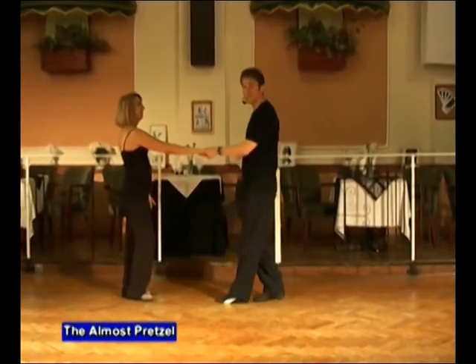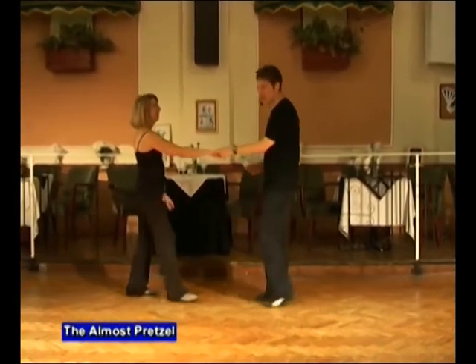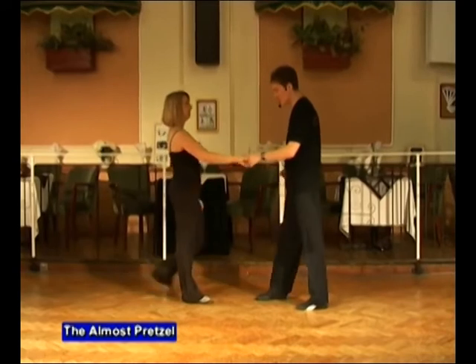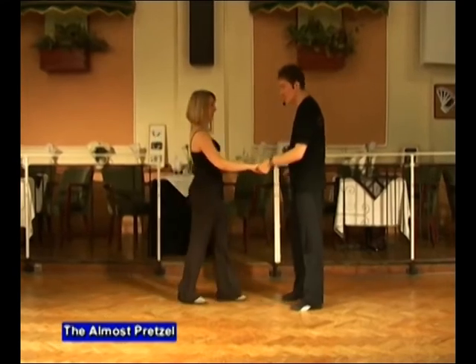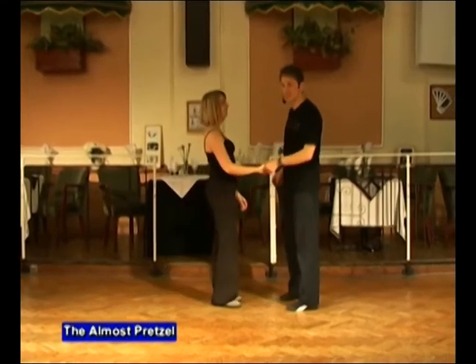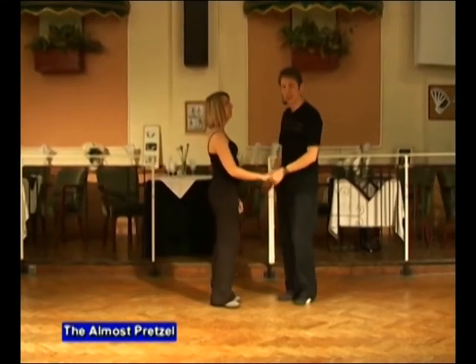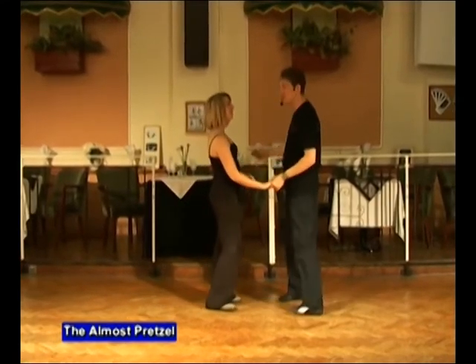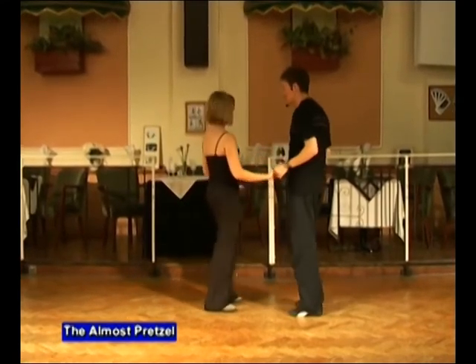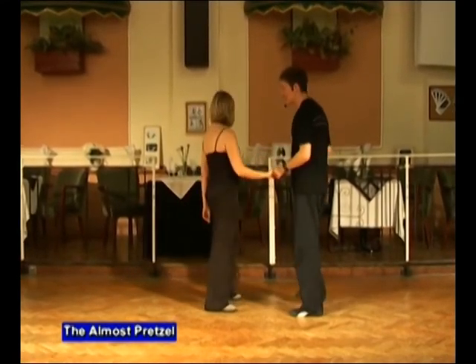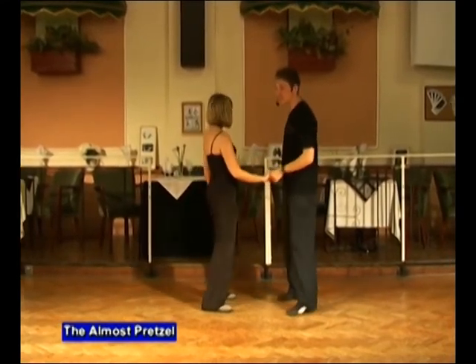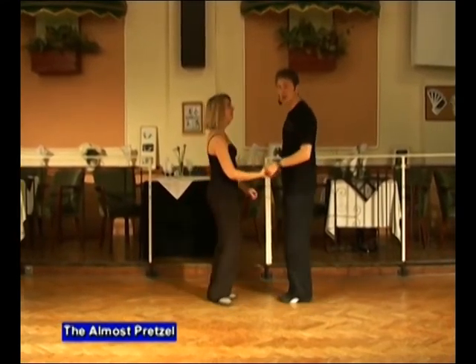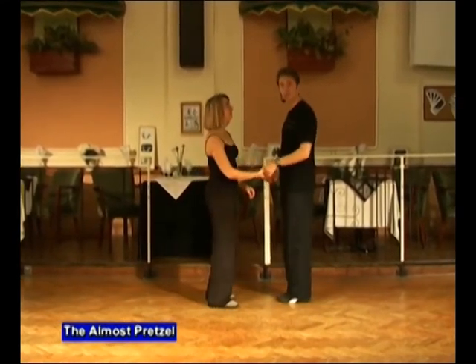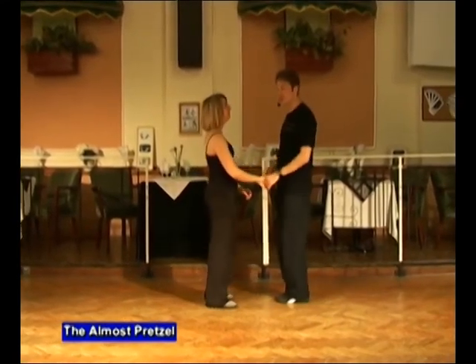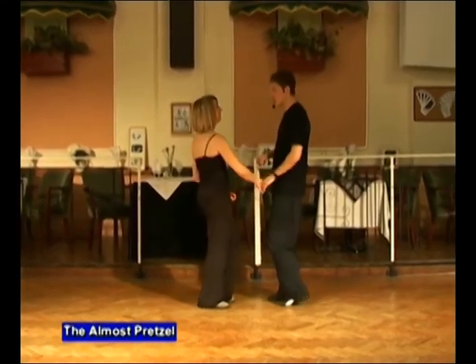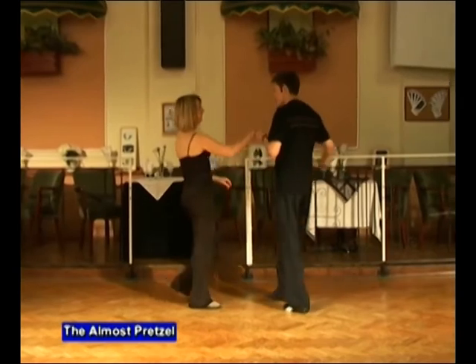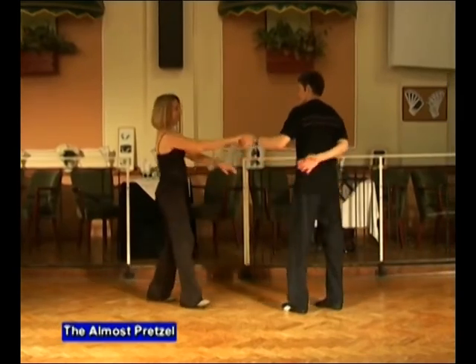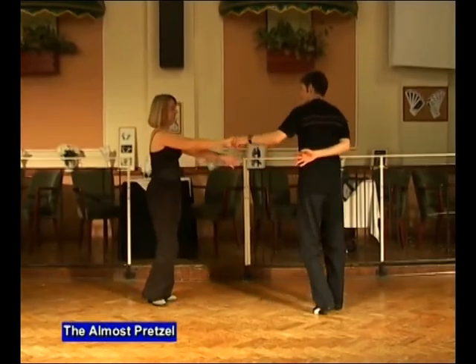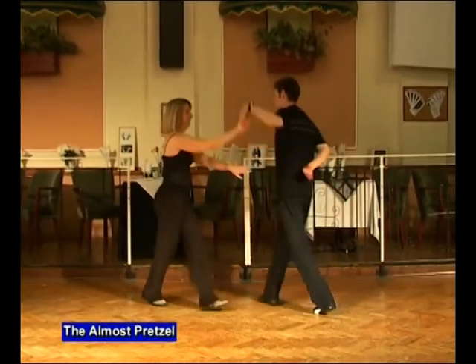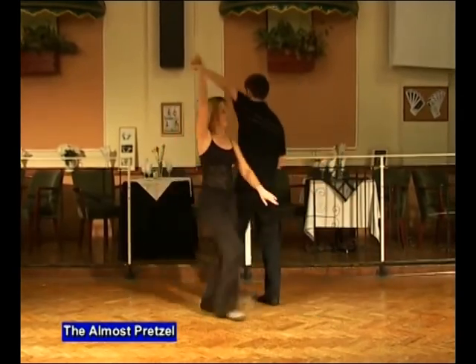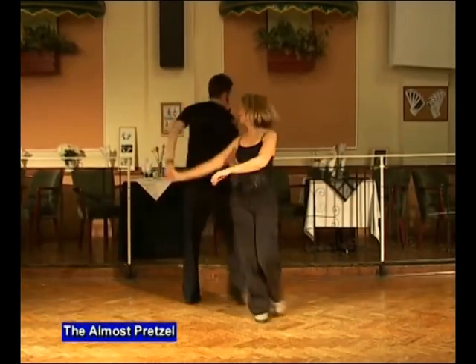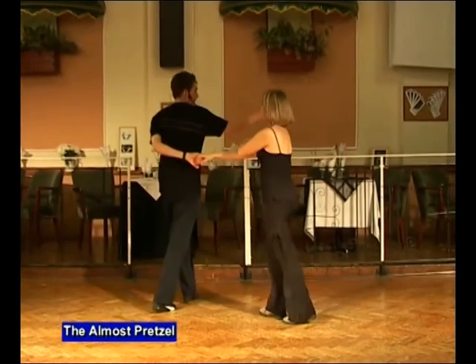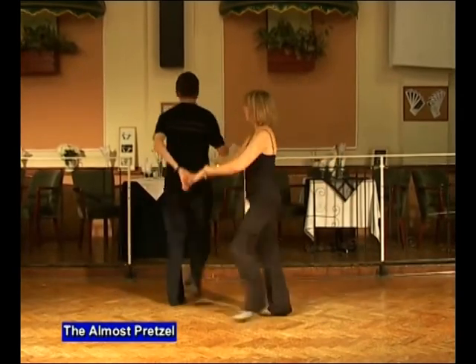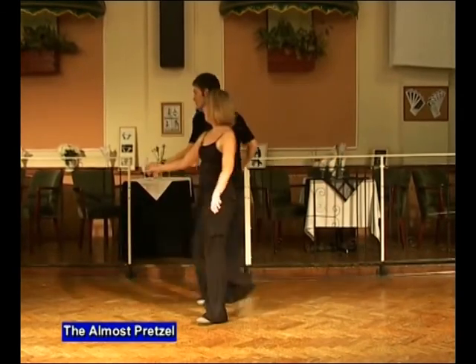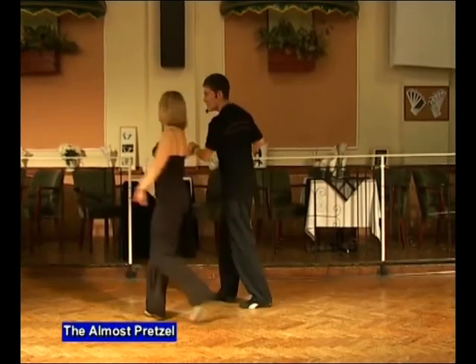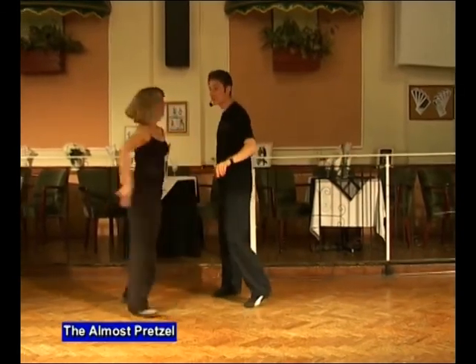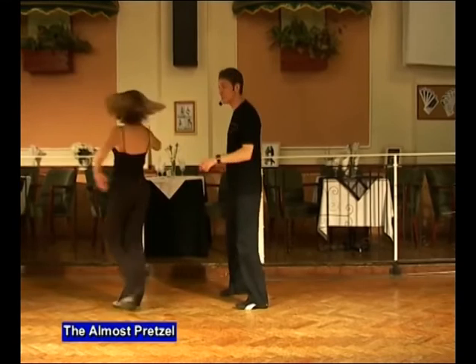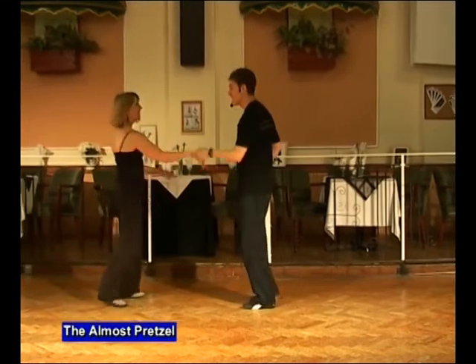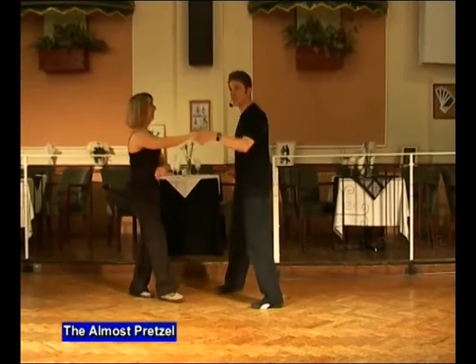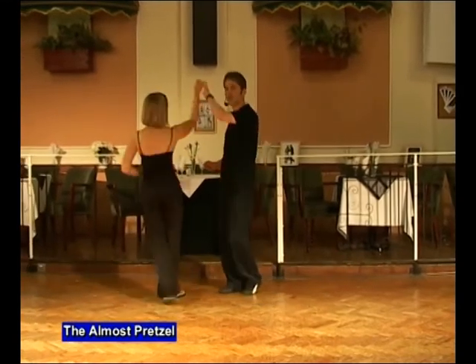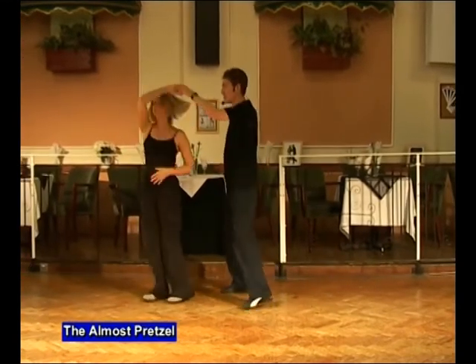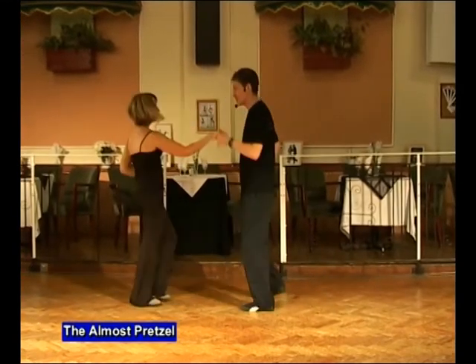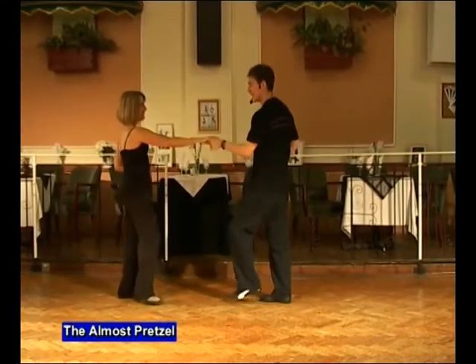Now your turn — join in with us, here we go. Five, six, and almost pretzel. Make the signal. Sweep, click, prepare, spin, and catch, return, and back.